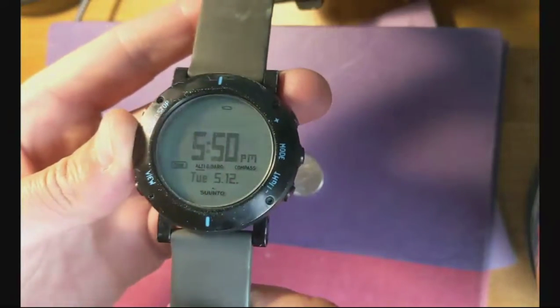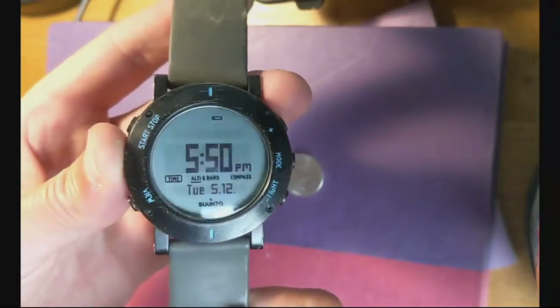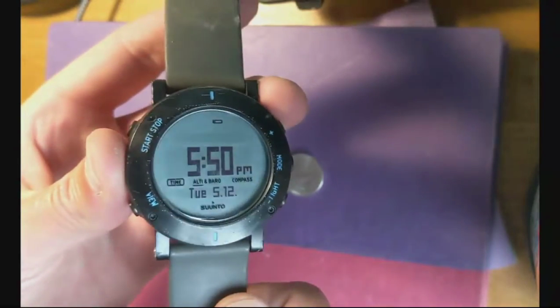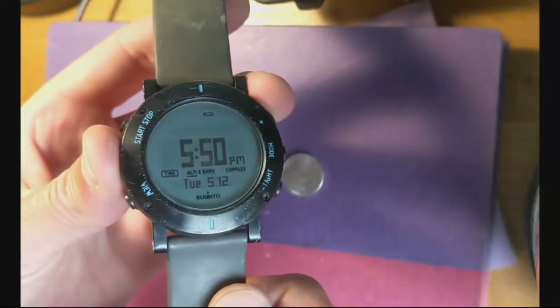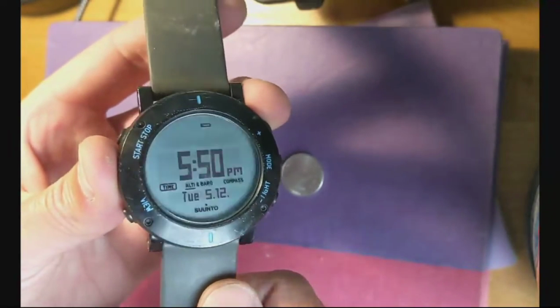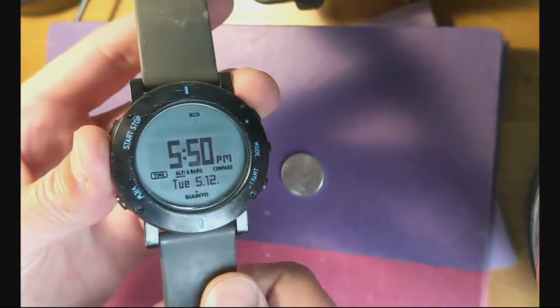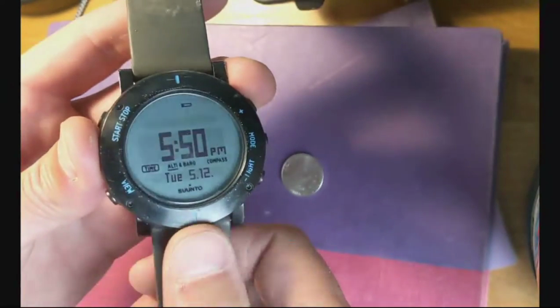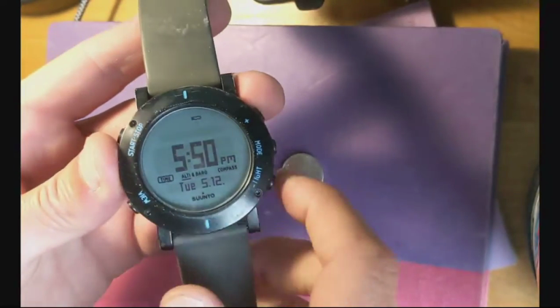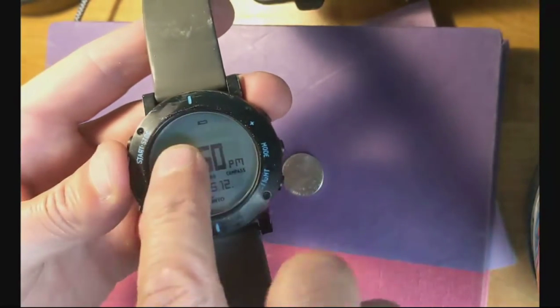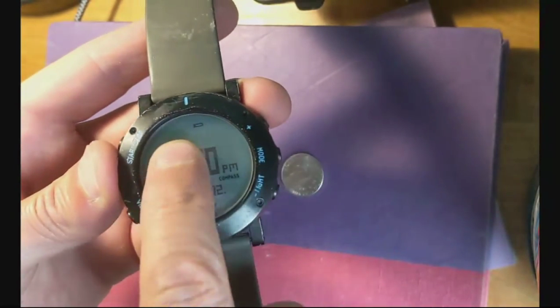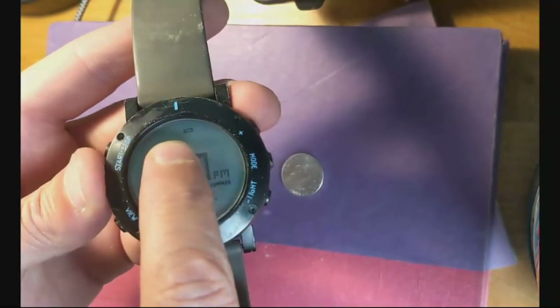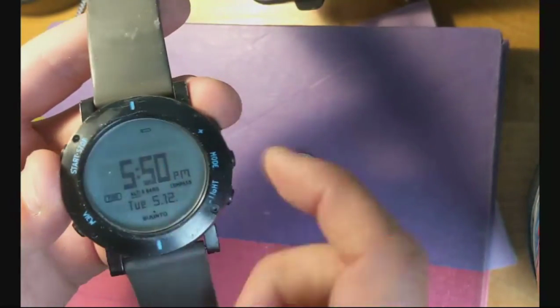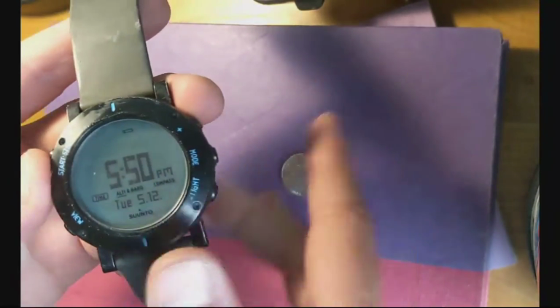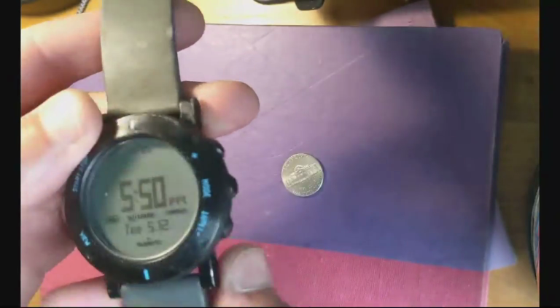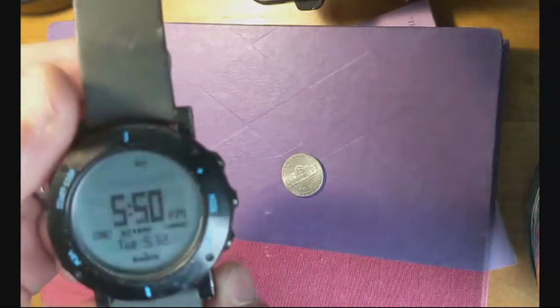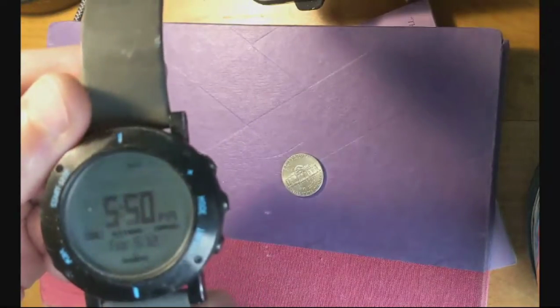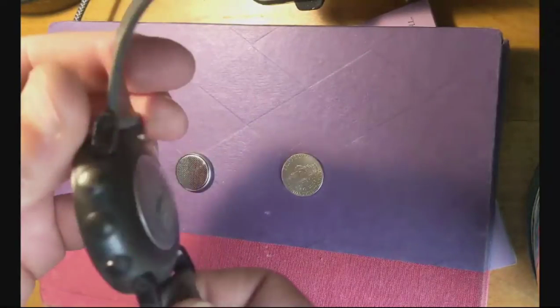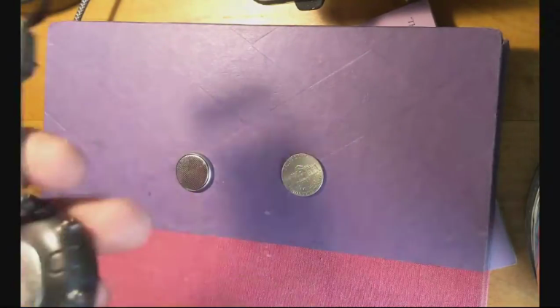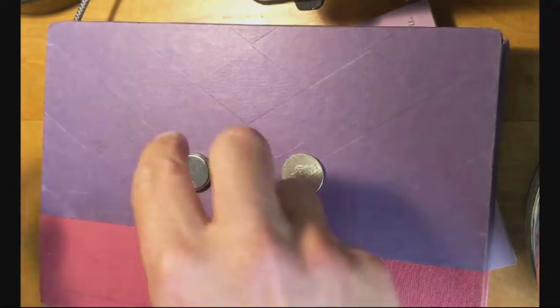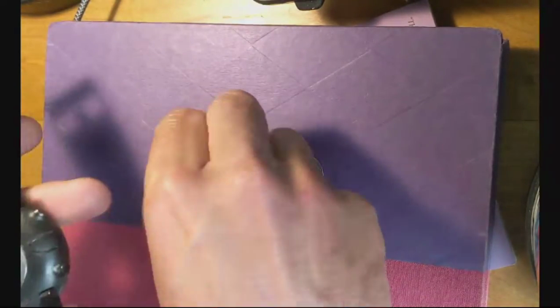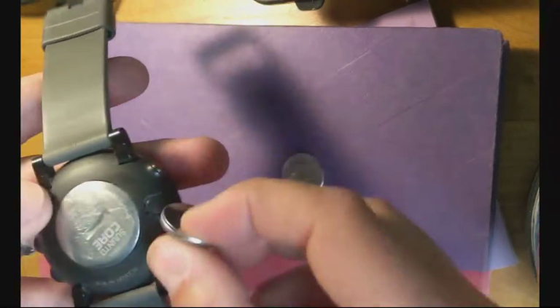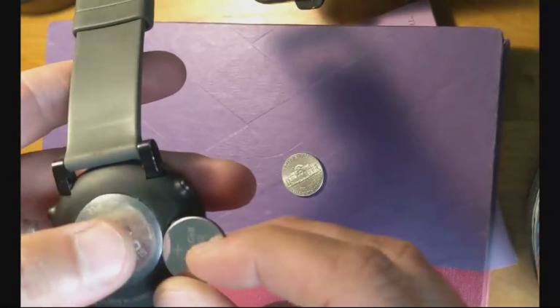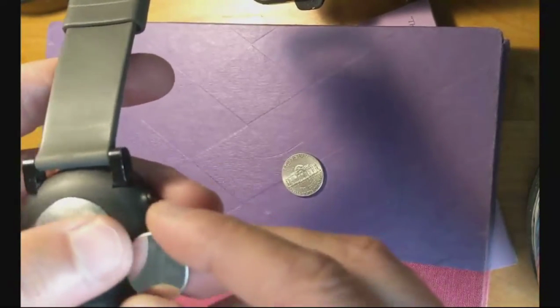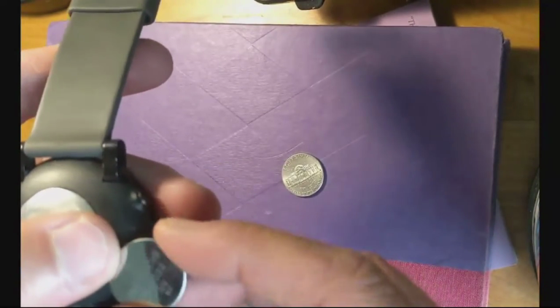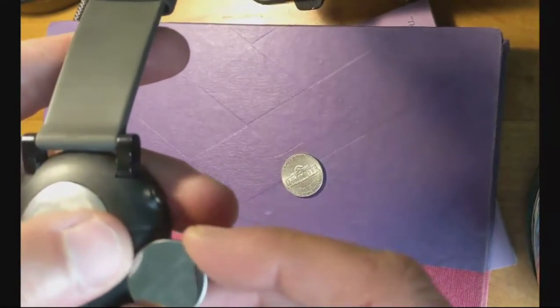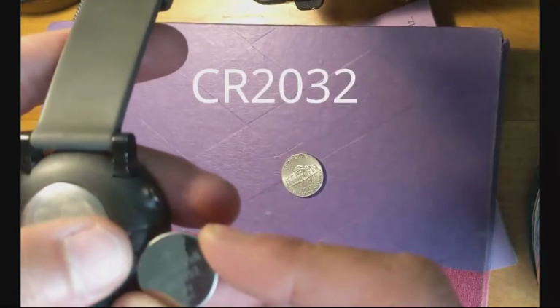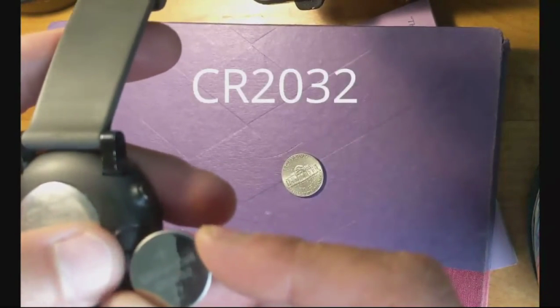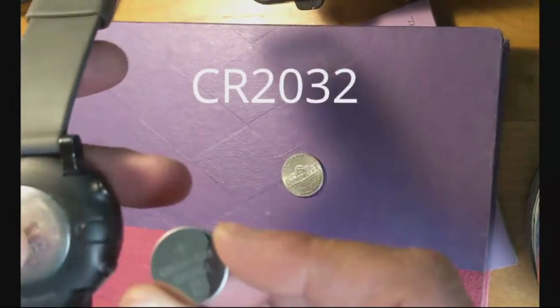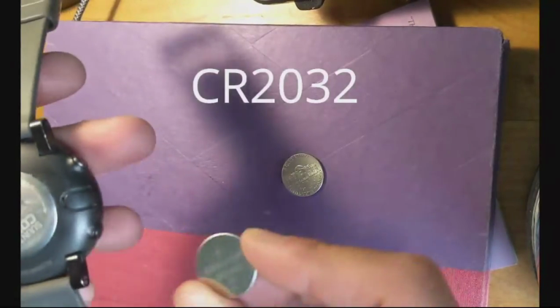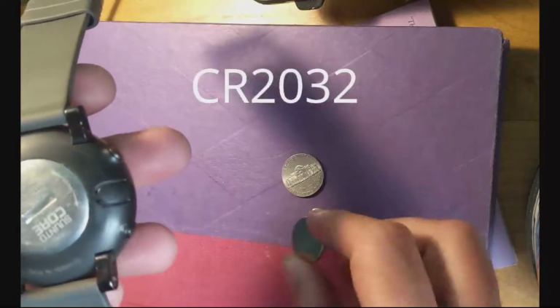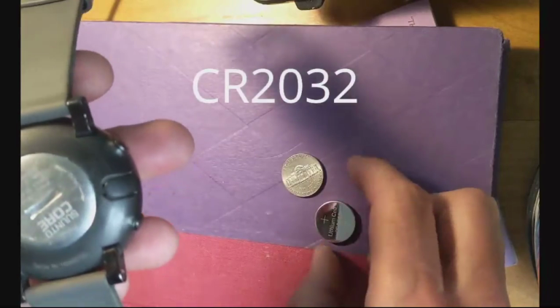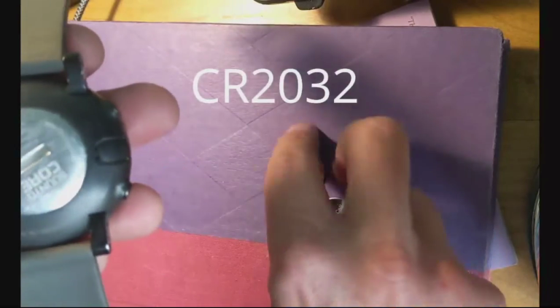Hey guys, here's how to change the battery on a Suunto Core with a low battery light or the display is not working. It's a CR2032 battery.